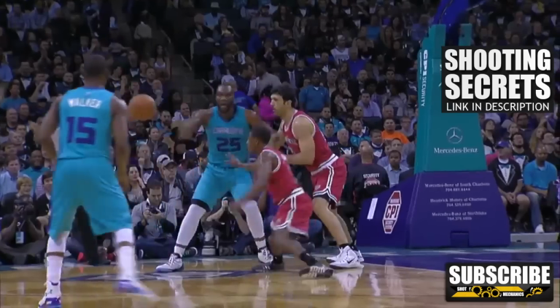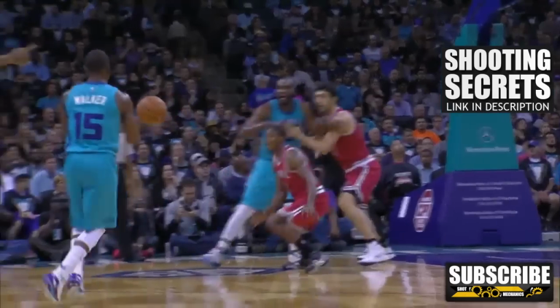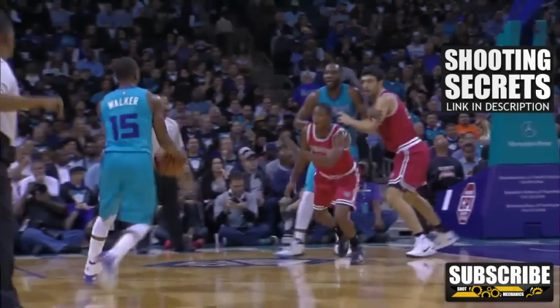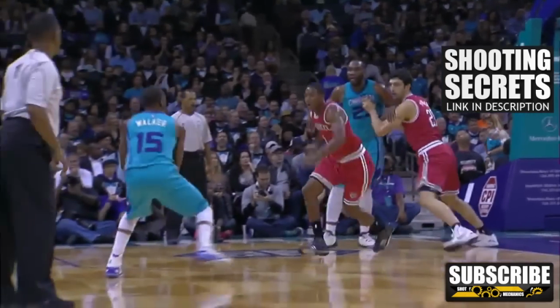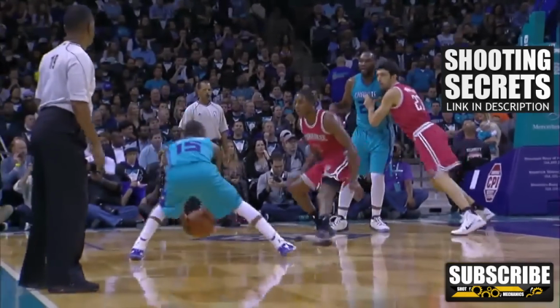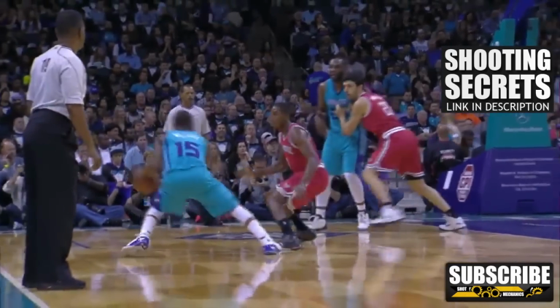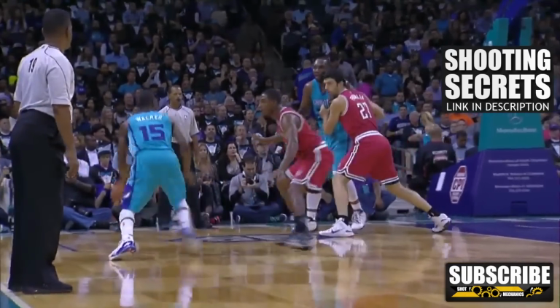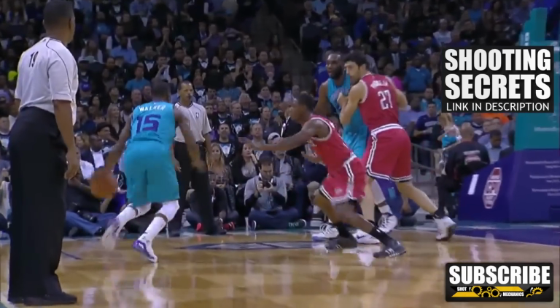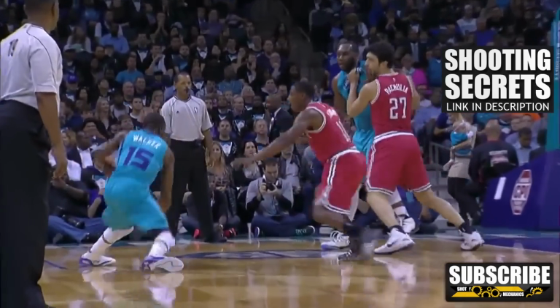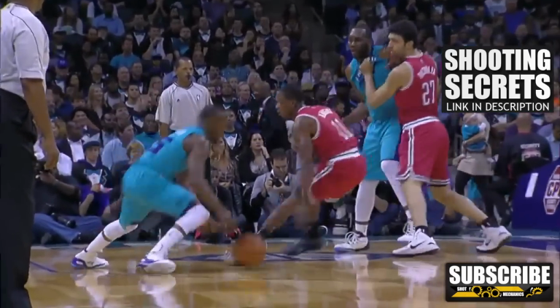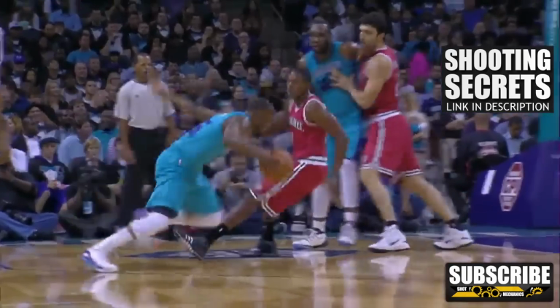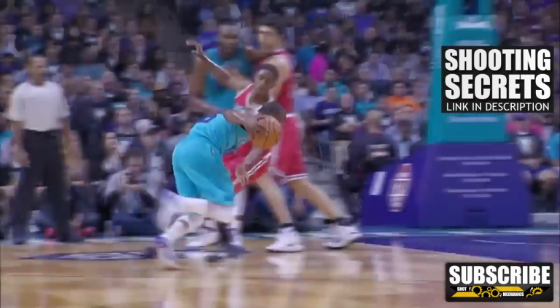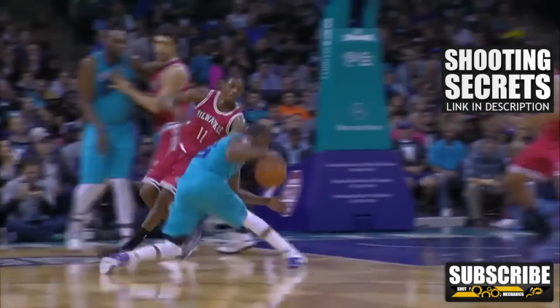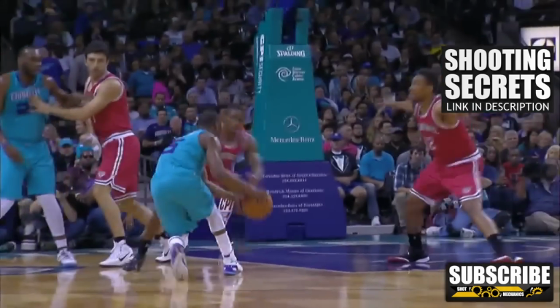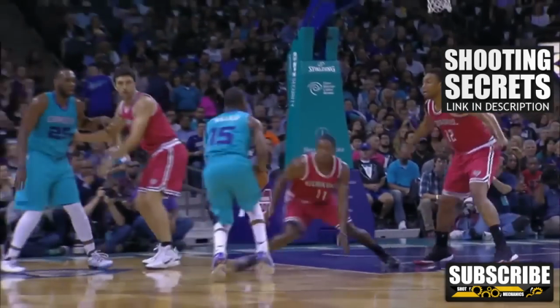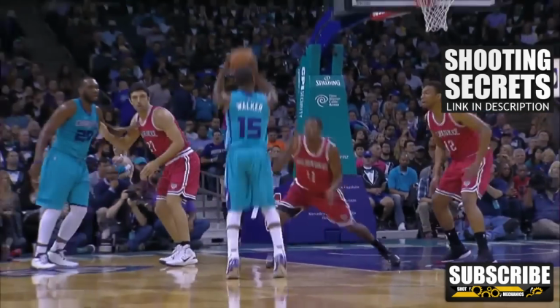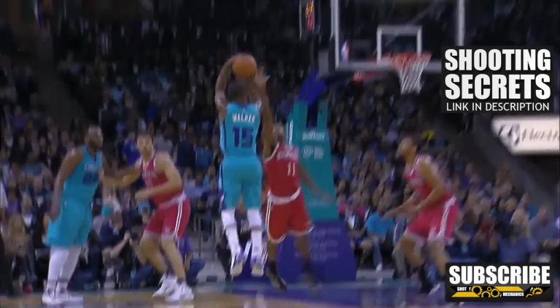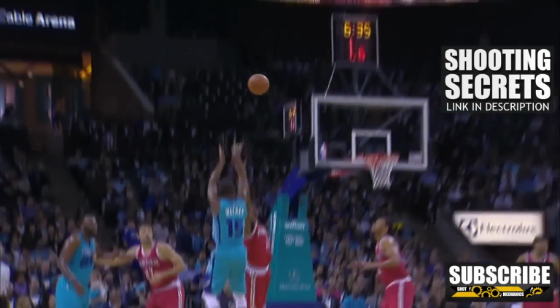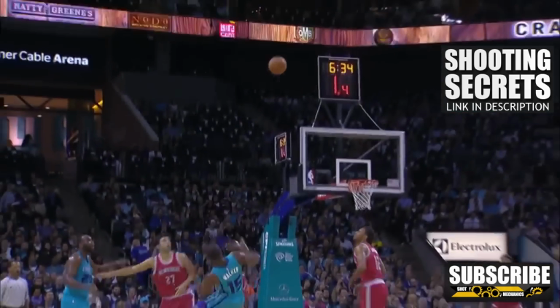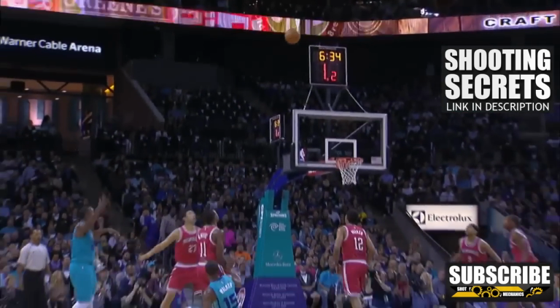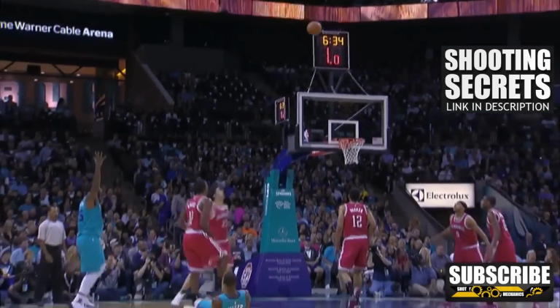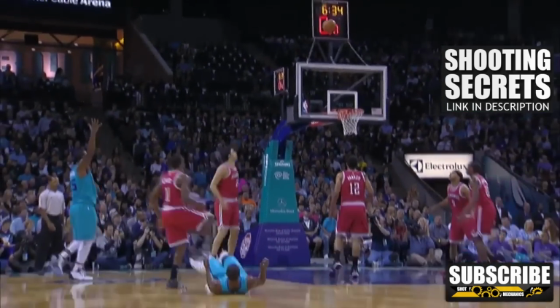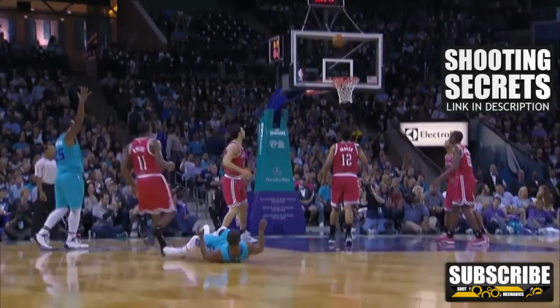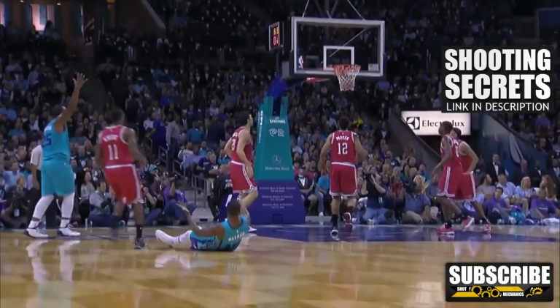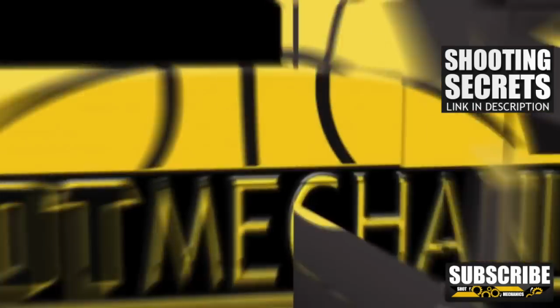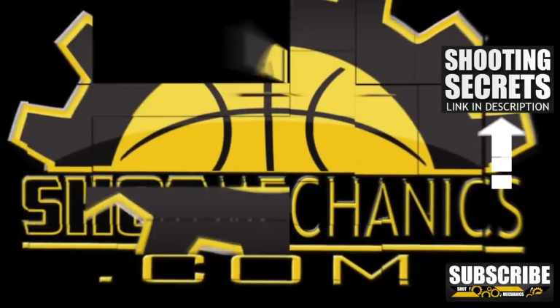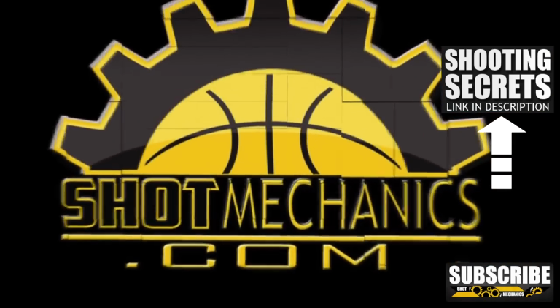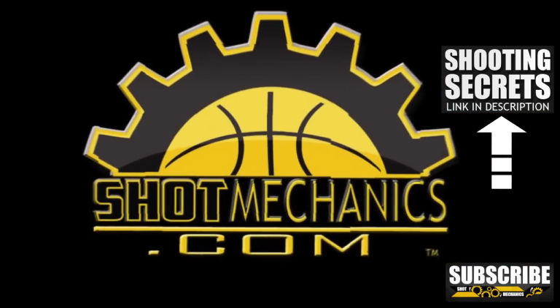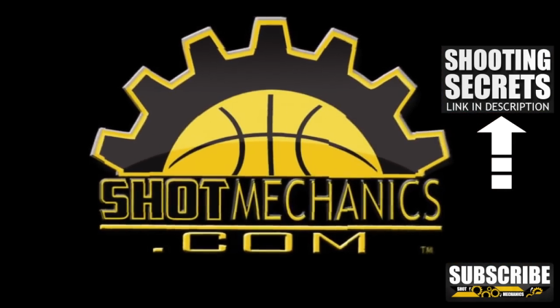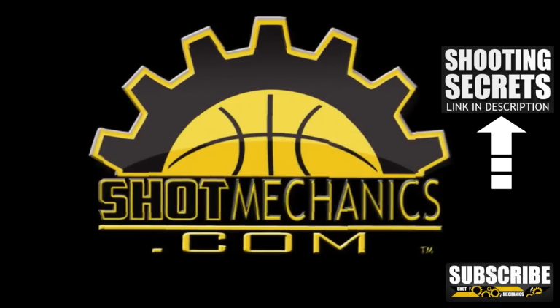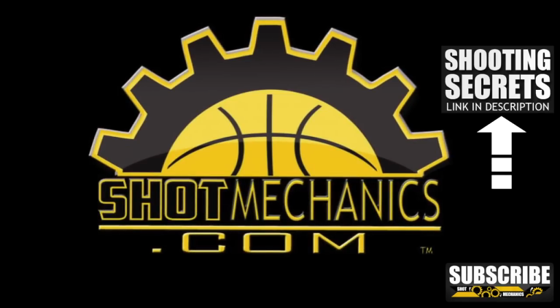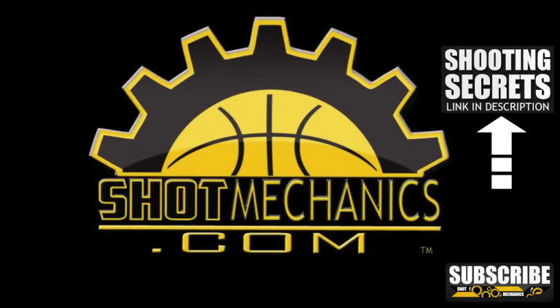Just remember, this is a three-part combo: from a jab to a two-bounce crossover to a pullback. If you can remember that, you'll be breaking ankles in no time. Don't forget to click that annotation above or the link in the description to get a free copy of our top three favorite shooting secrets.